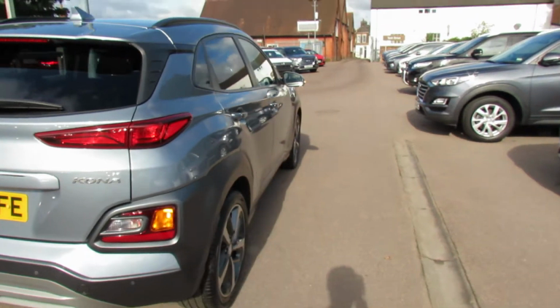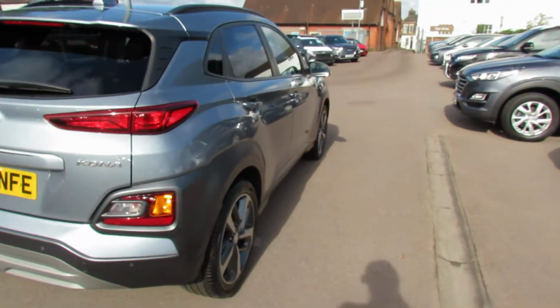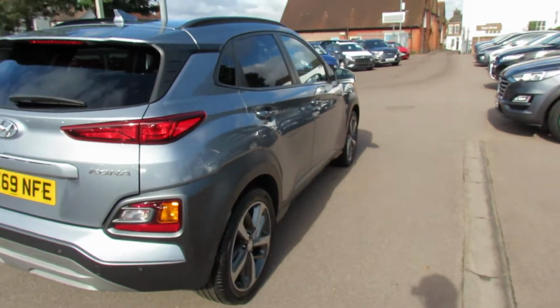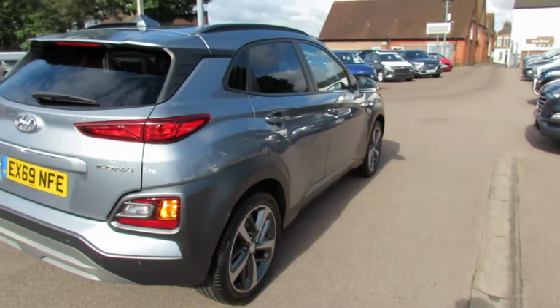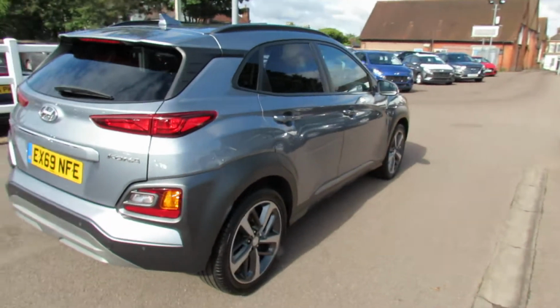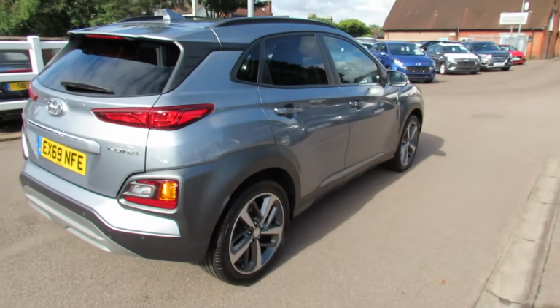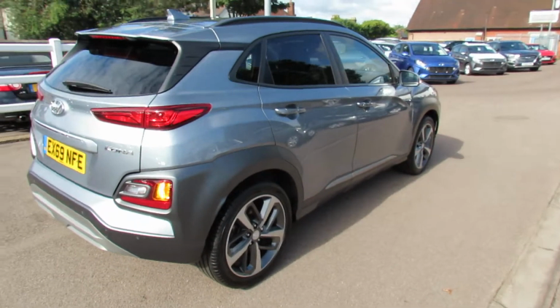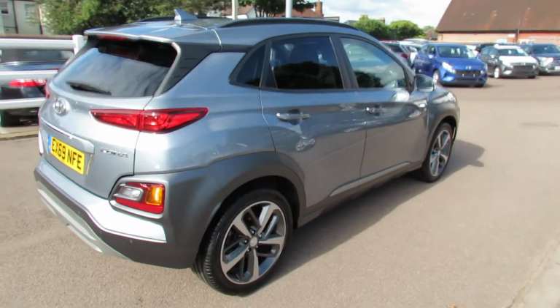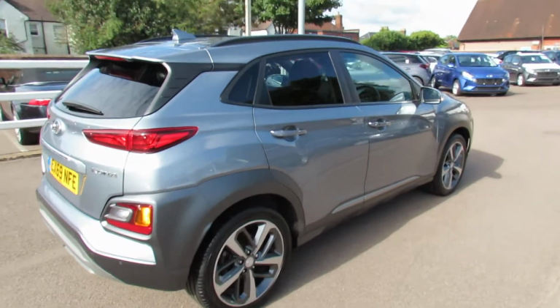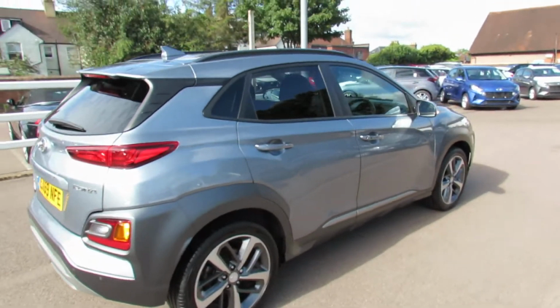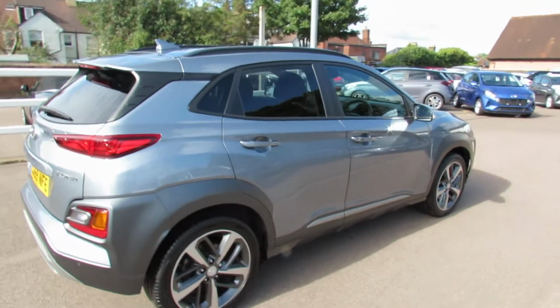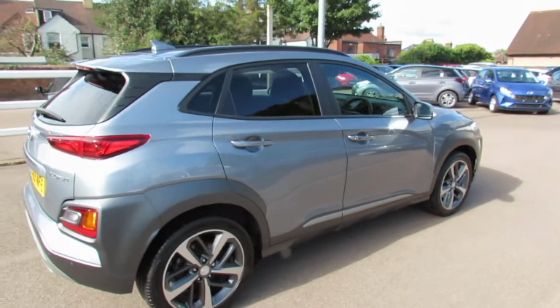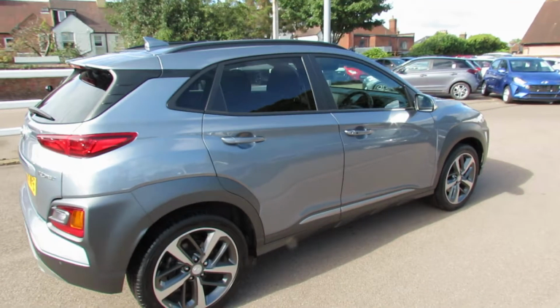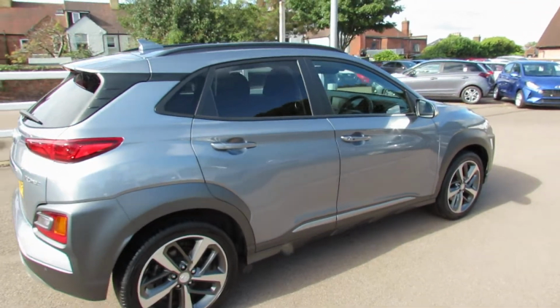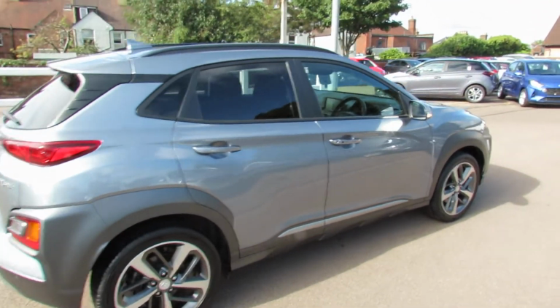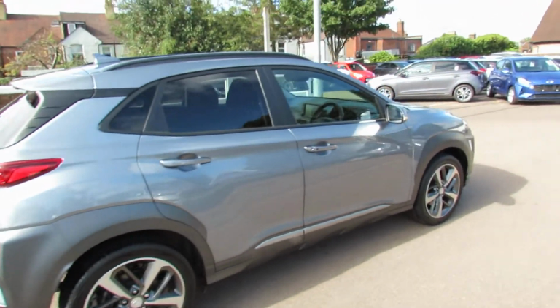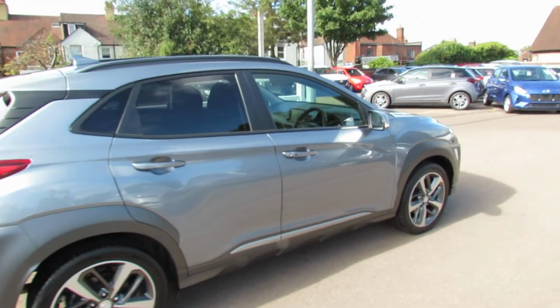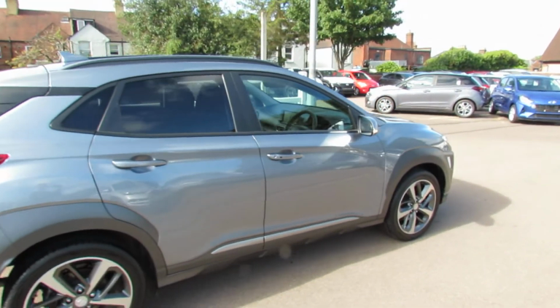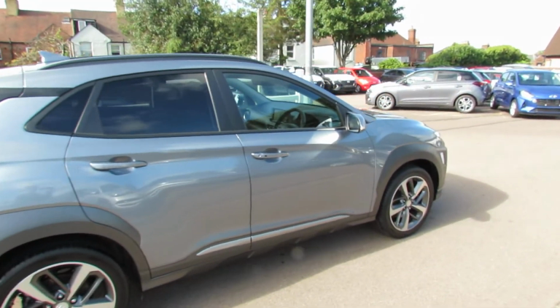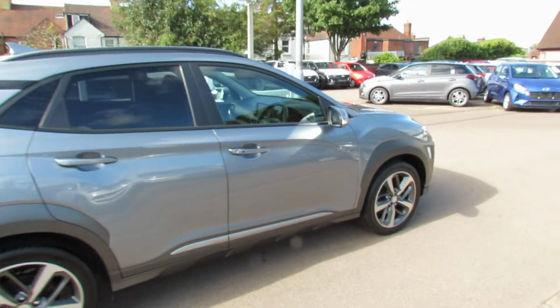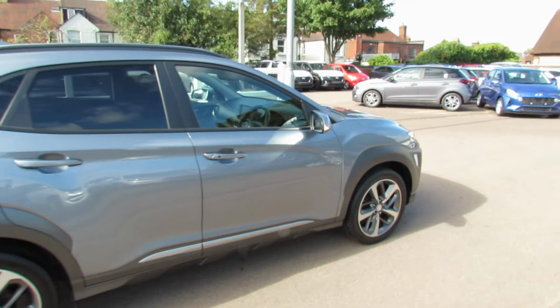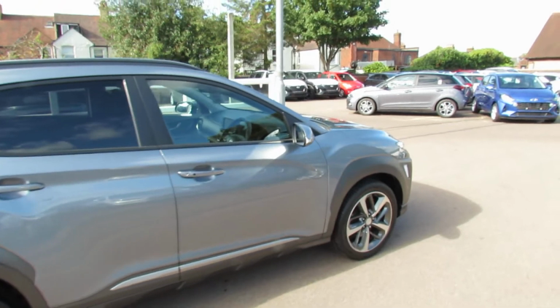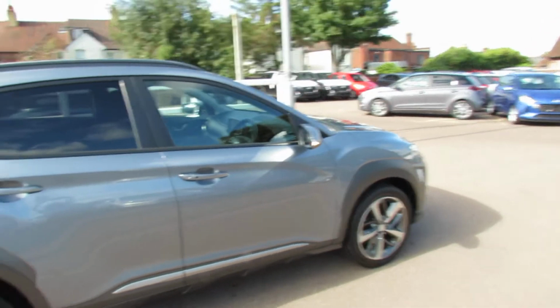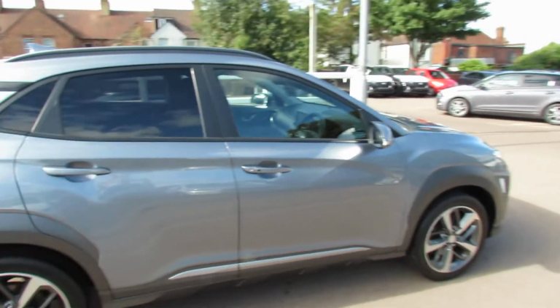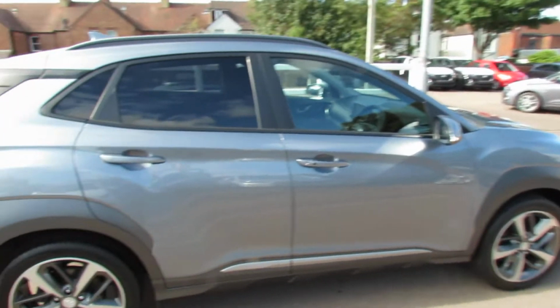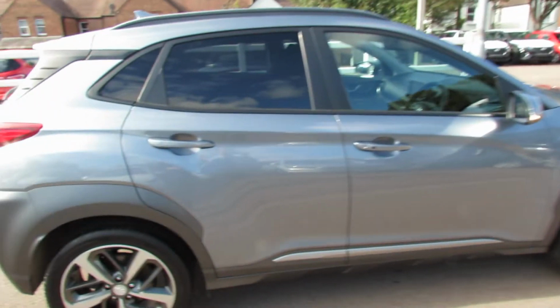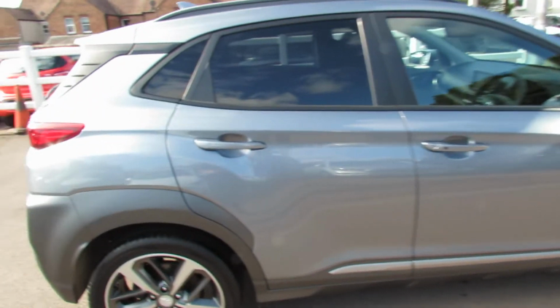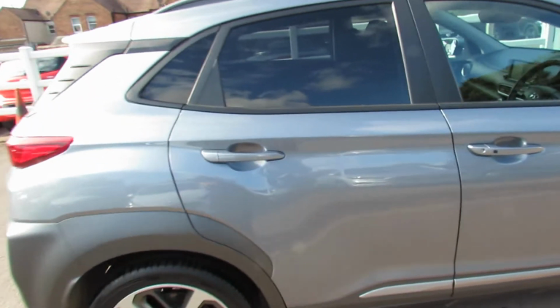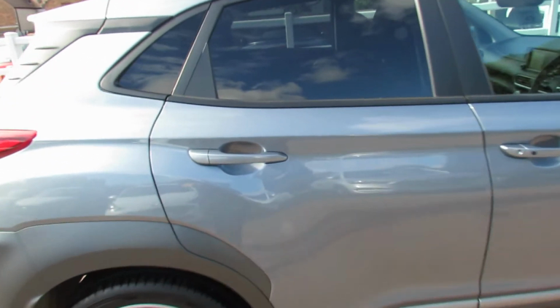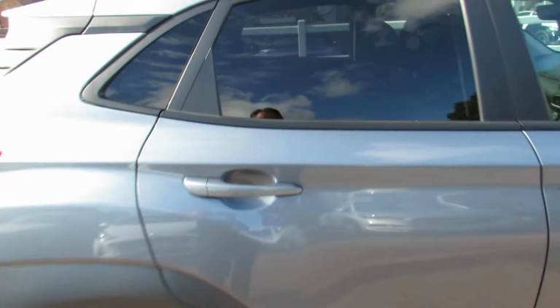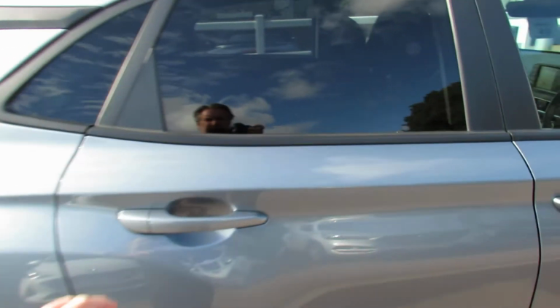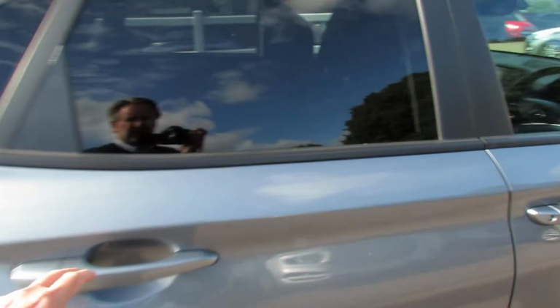Moving around to the side, and as you can see, she's been very well kept. All the alloy wheels are unmarked. Let's take you on to the inside of the car.